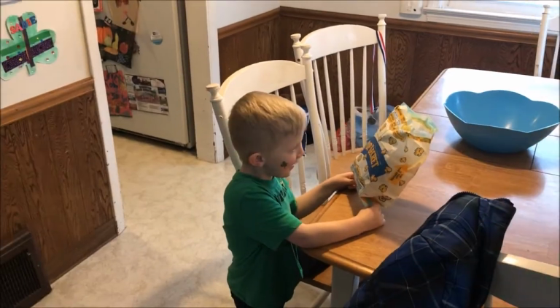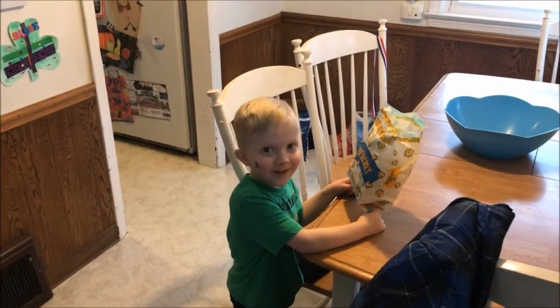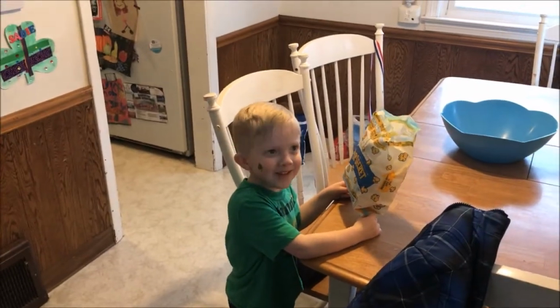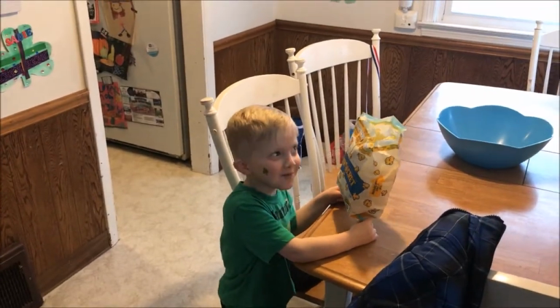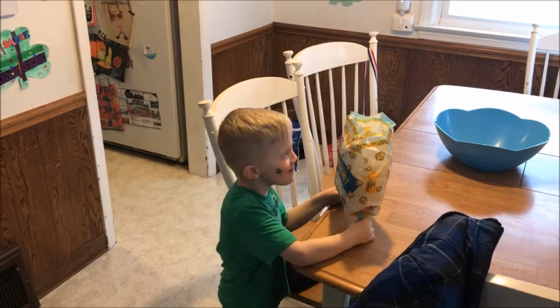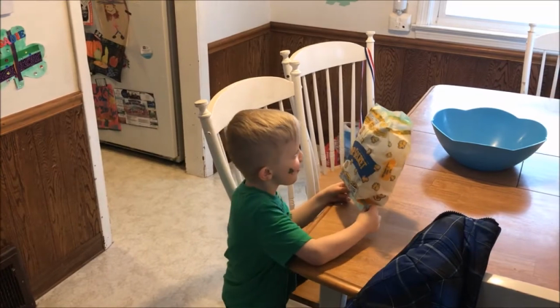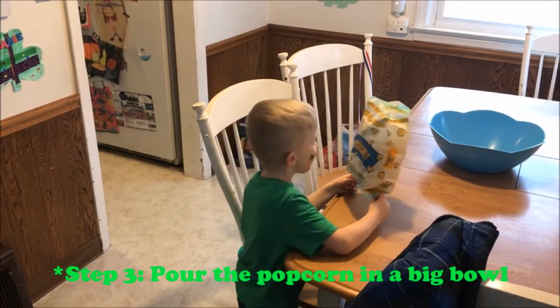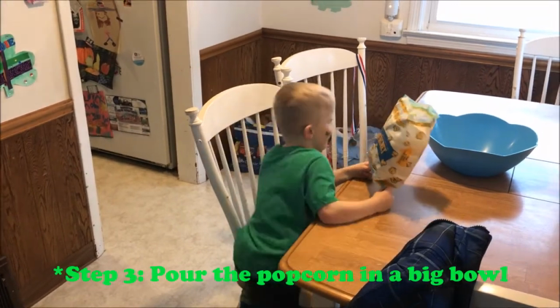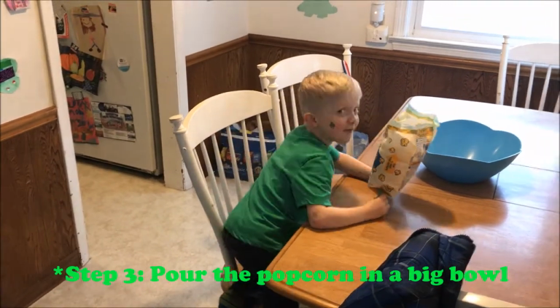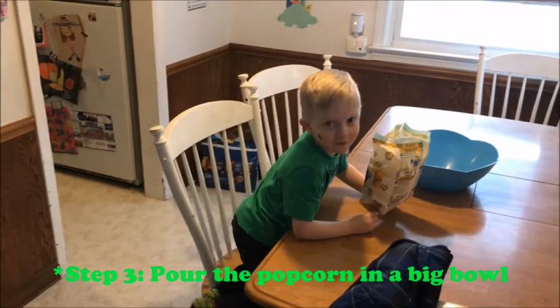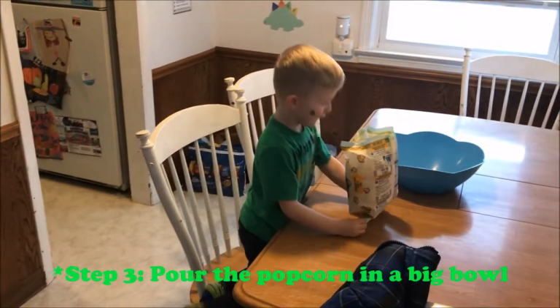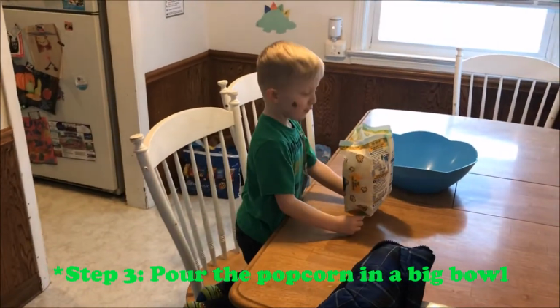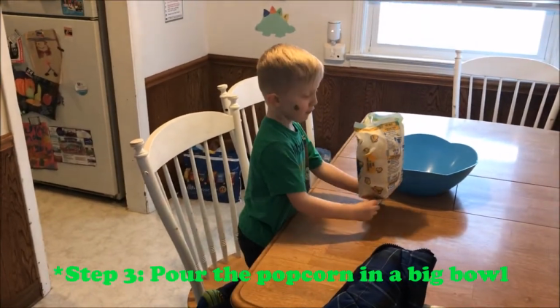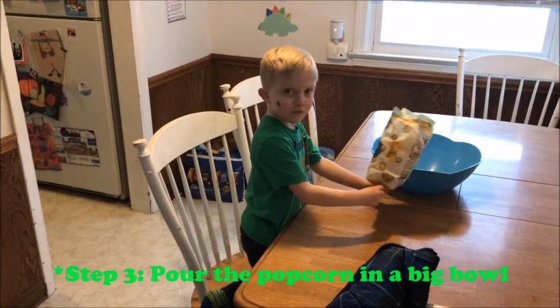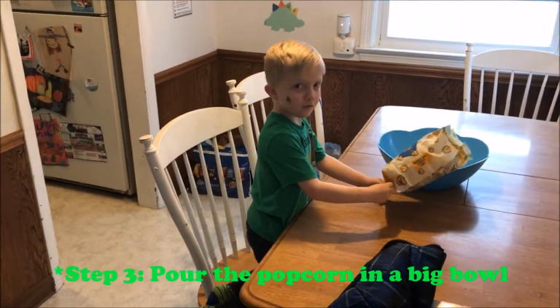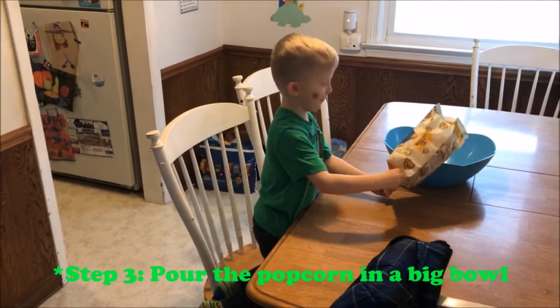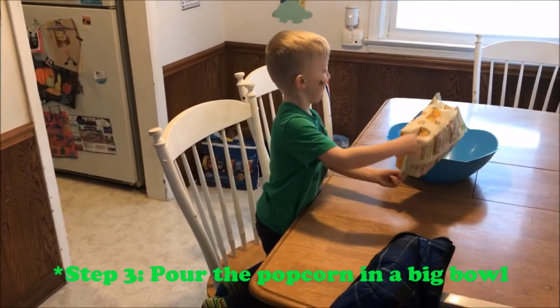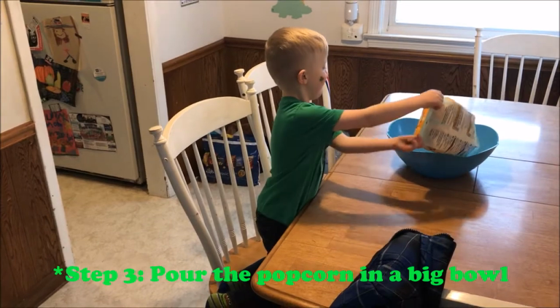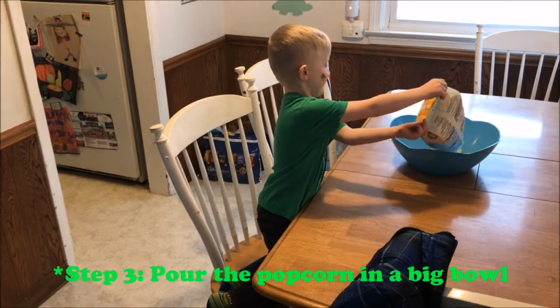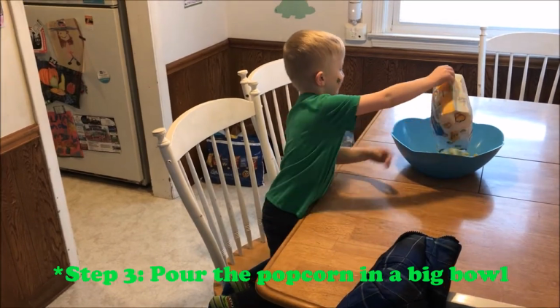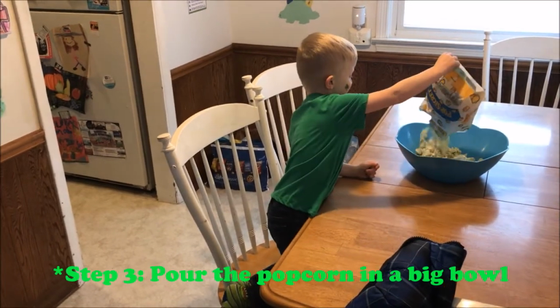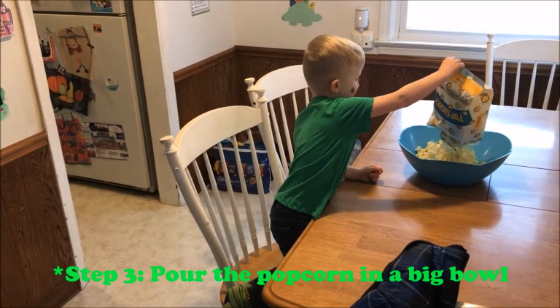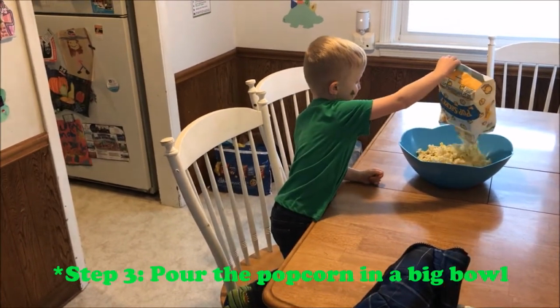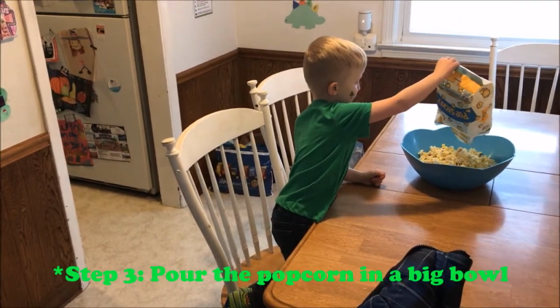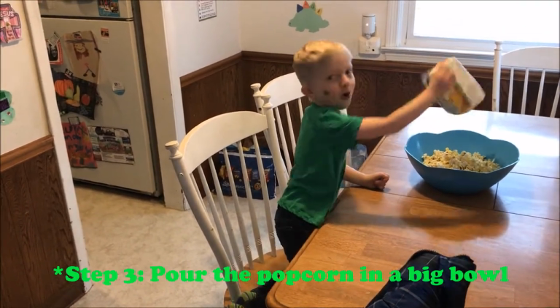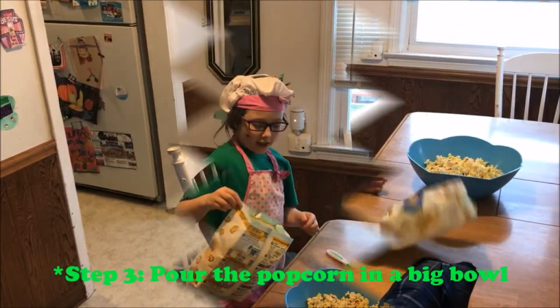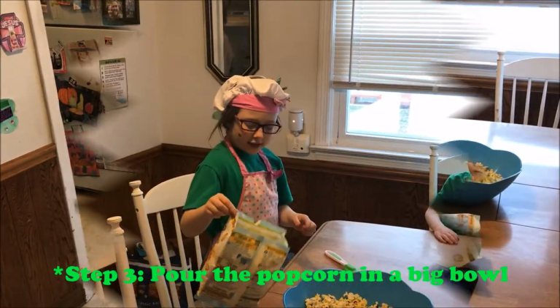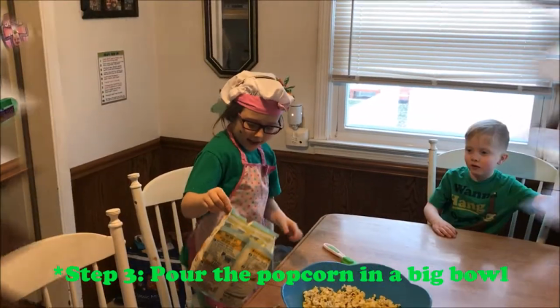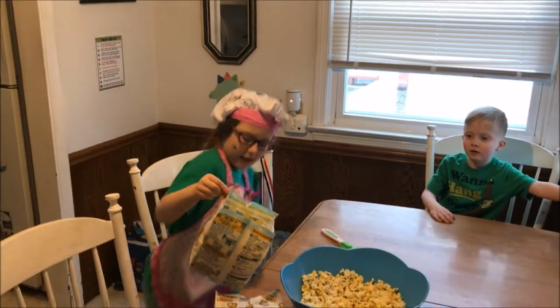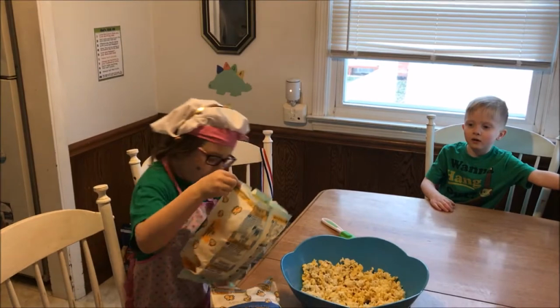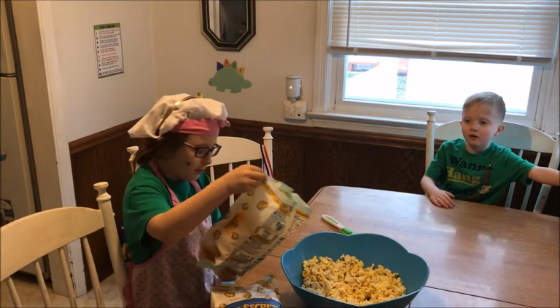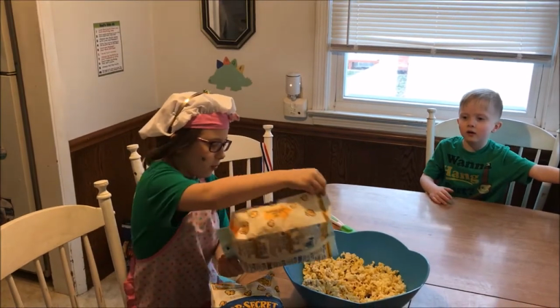Next, we have to let the popcorn in the bowl. Hold on, here's the second bag of popcorn.